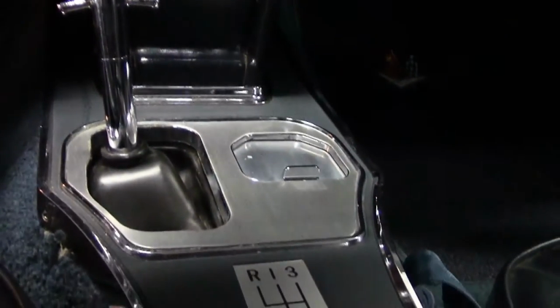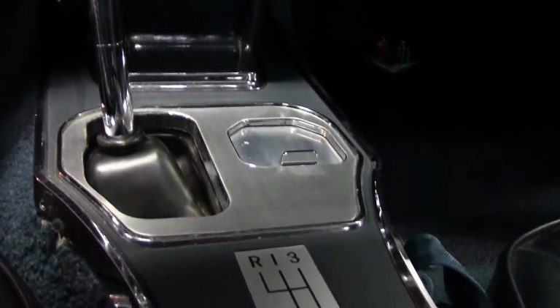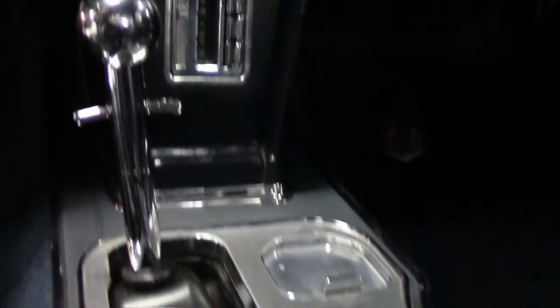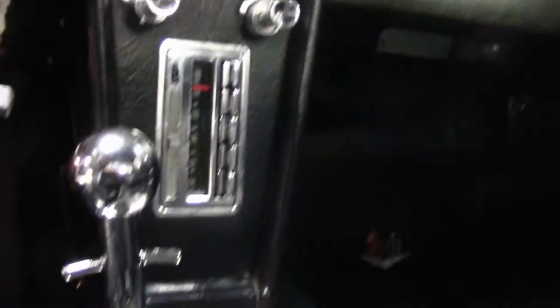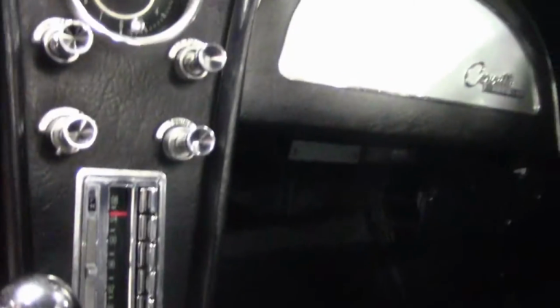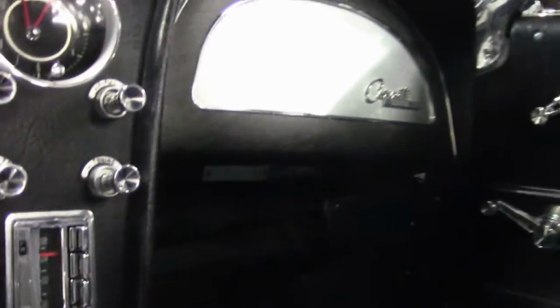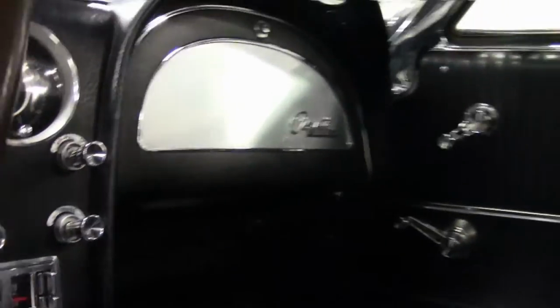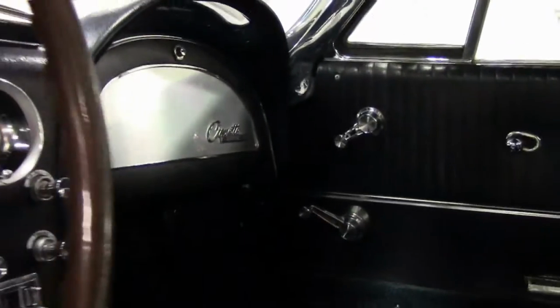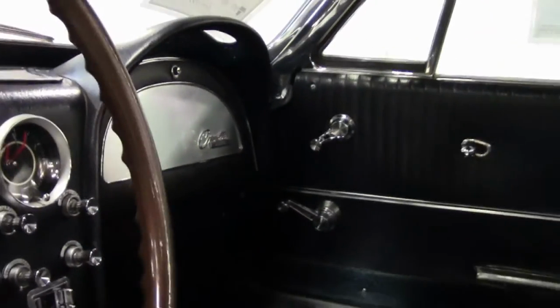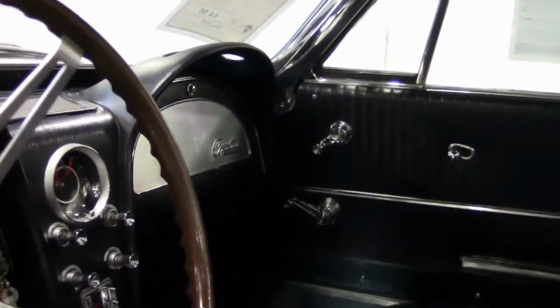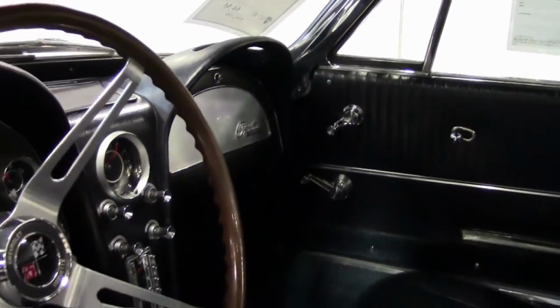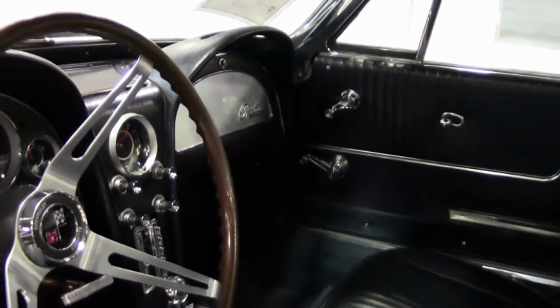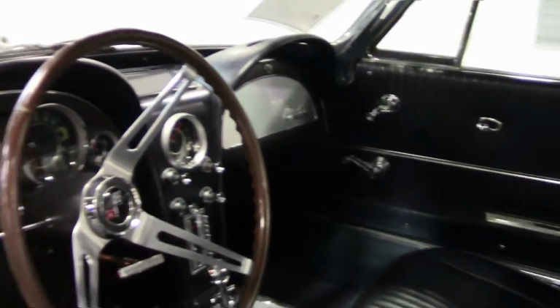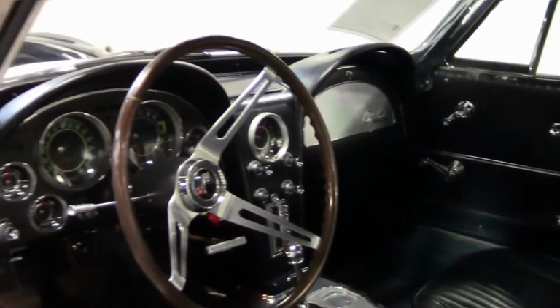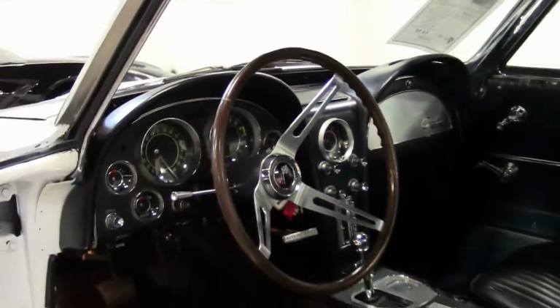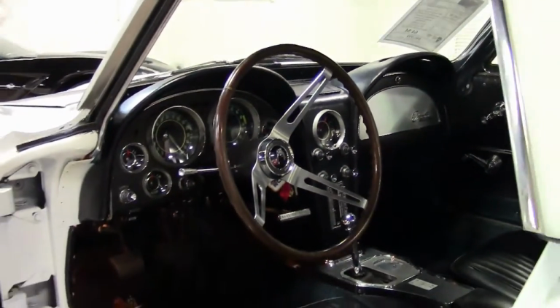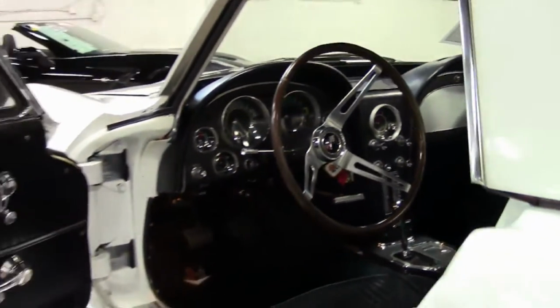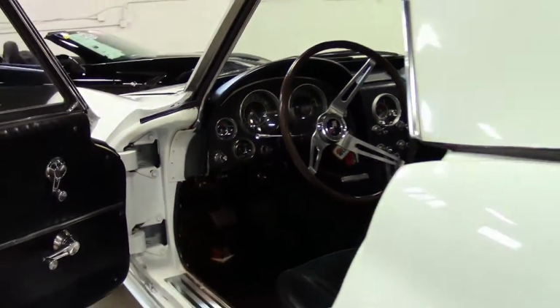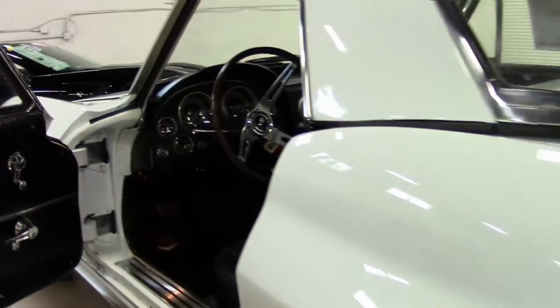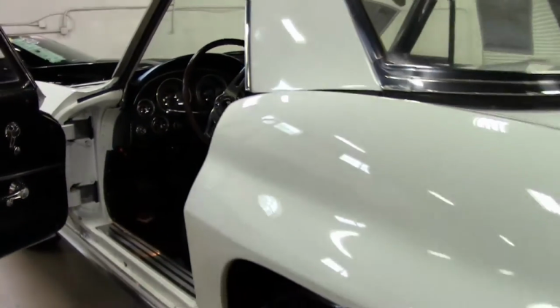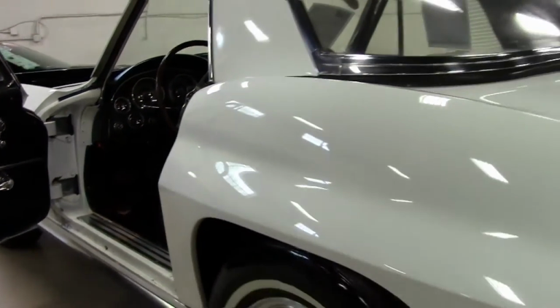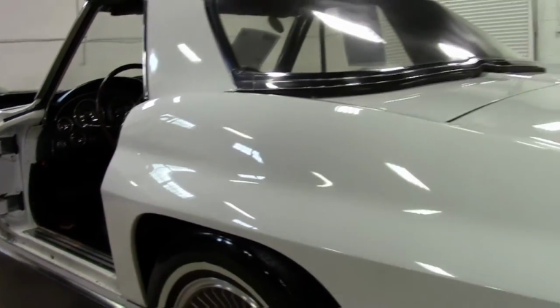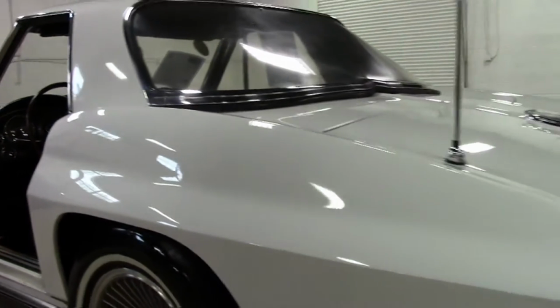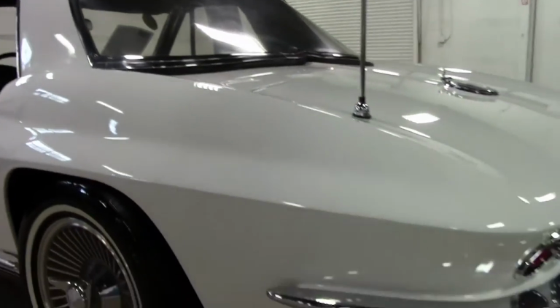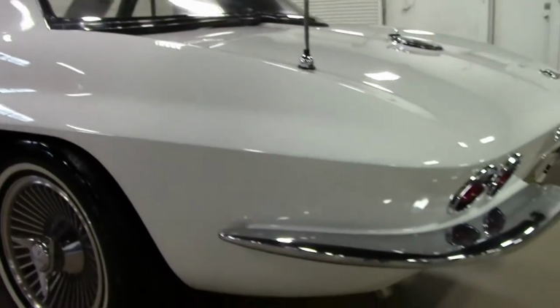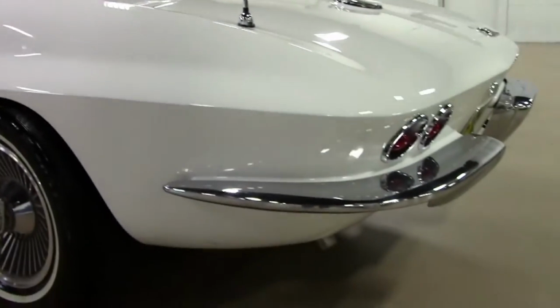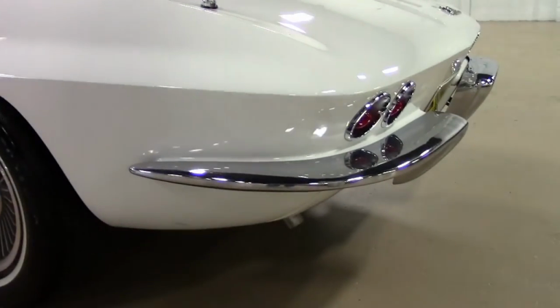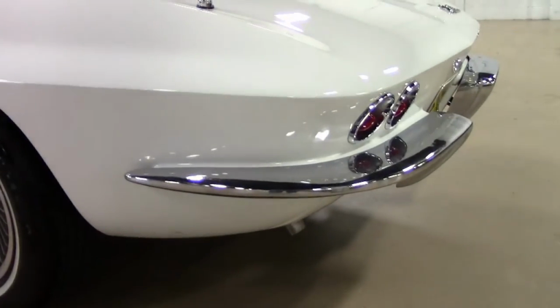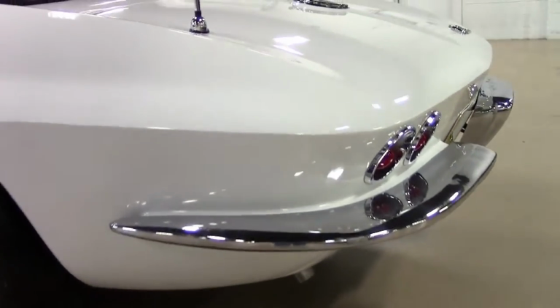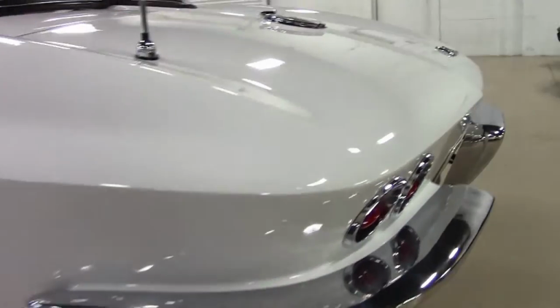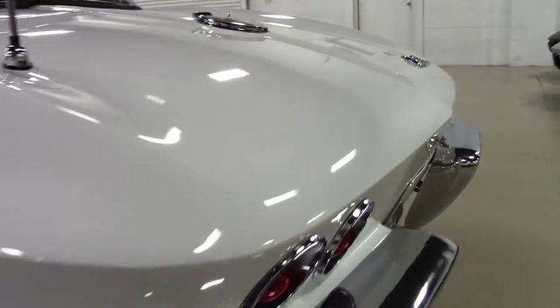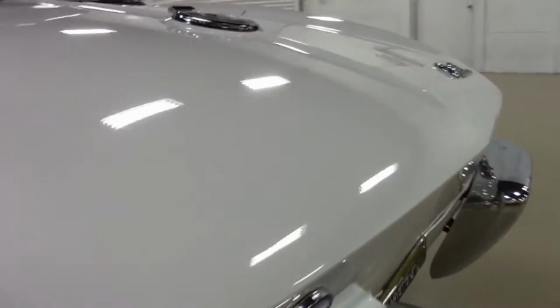So give us a call on this mid-year '64 Corvette — you can have it in your garage in a short period of time. As you can see, we have plenty of other Corvettes in our indoor shop.